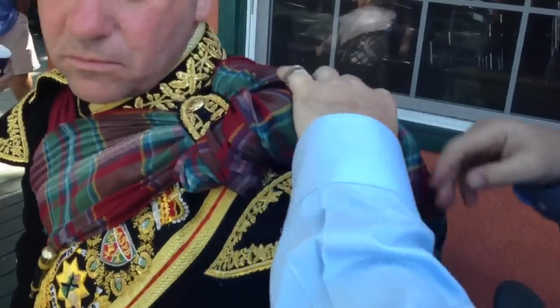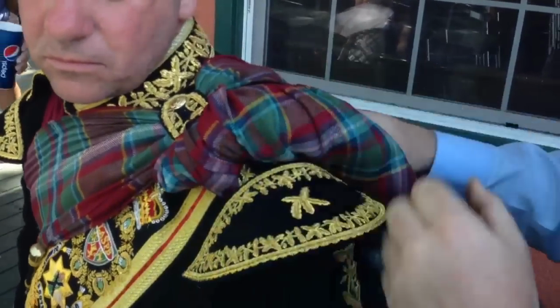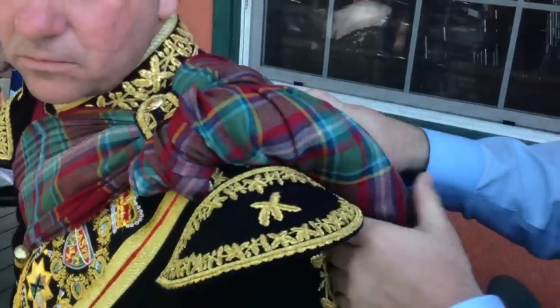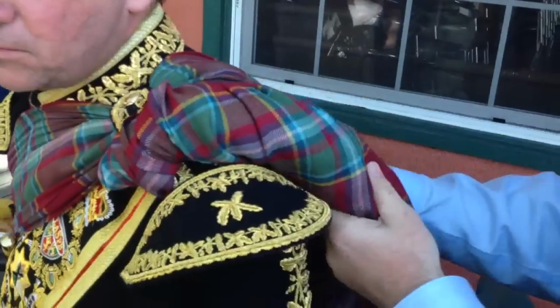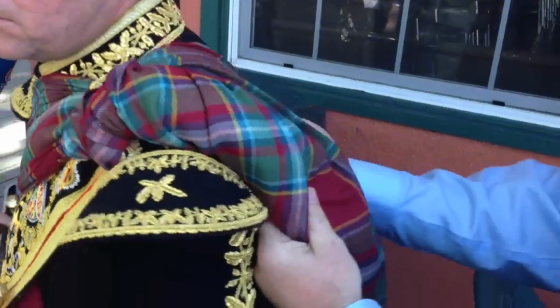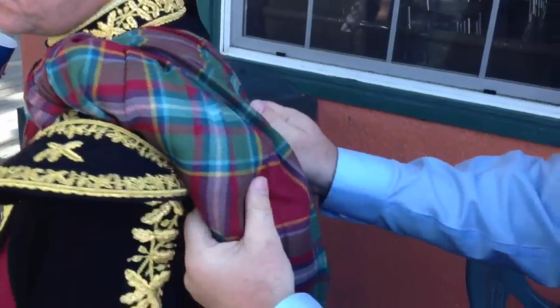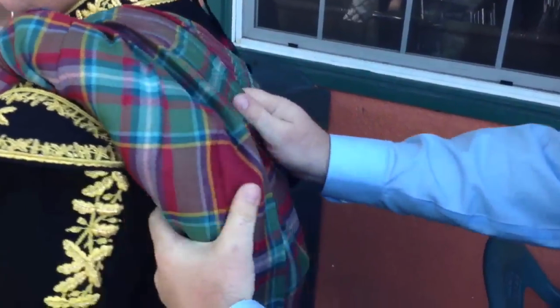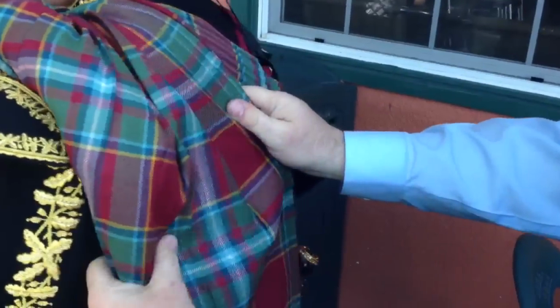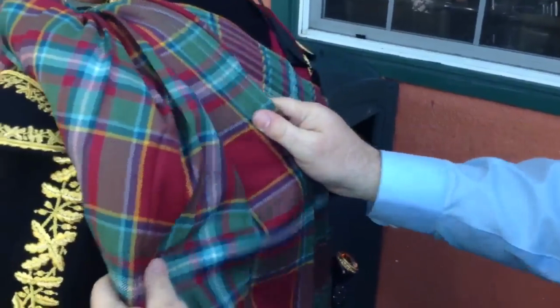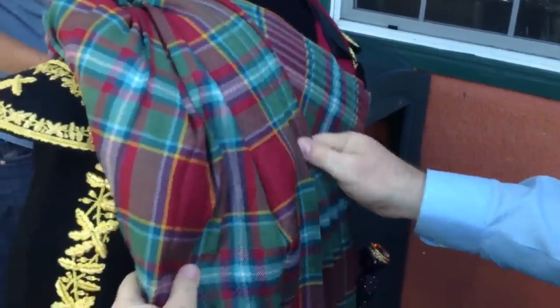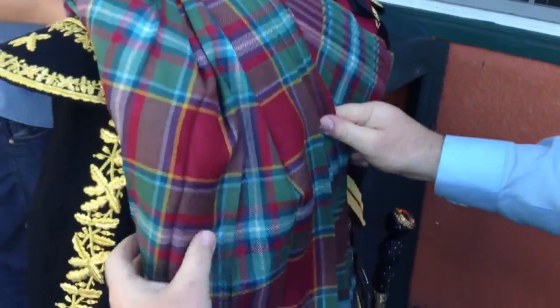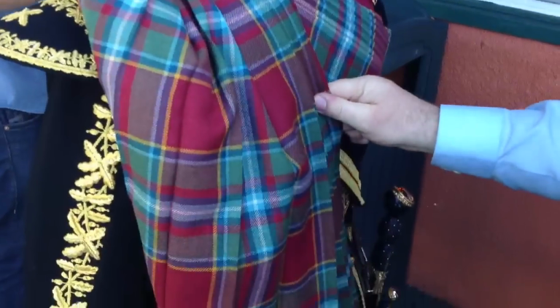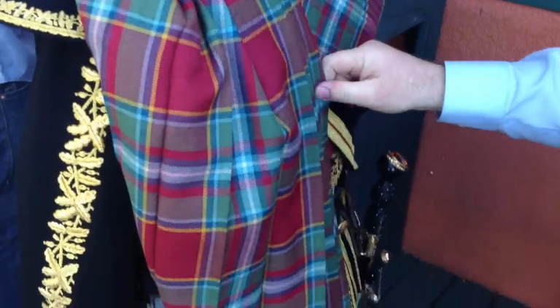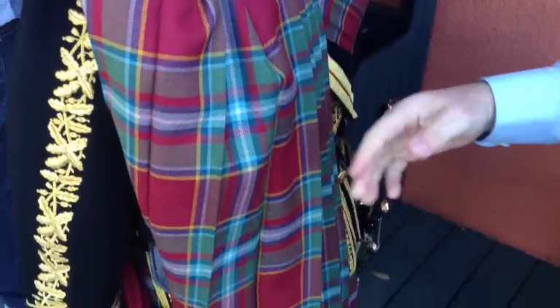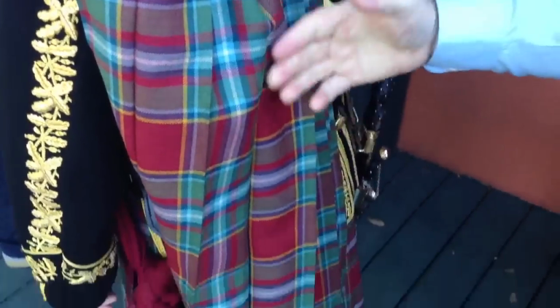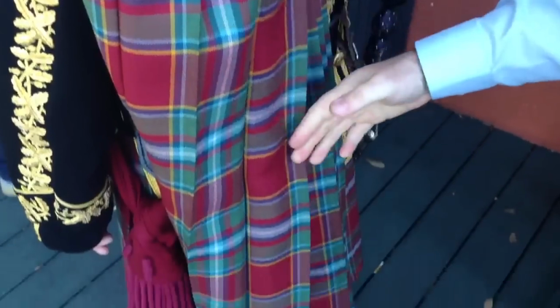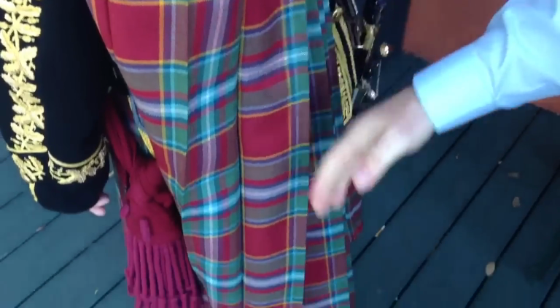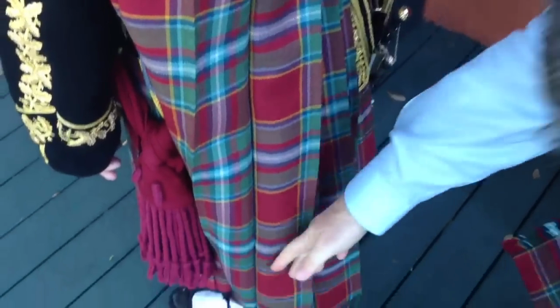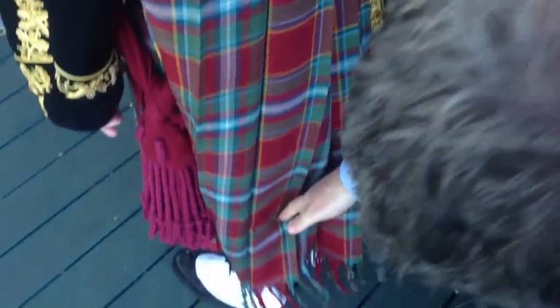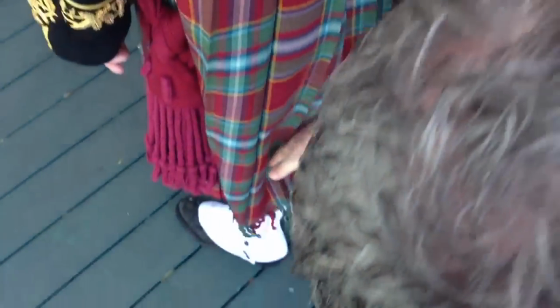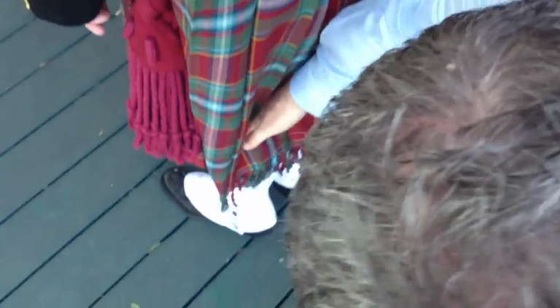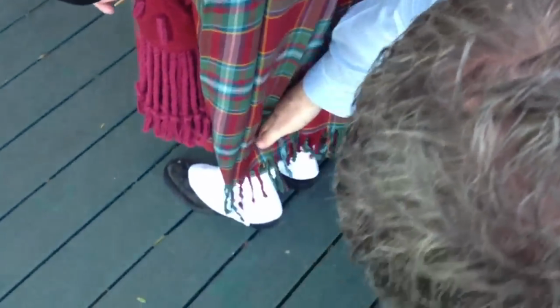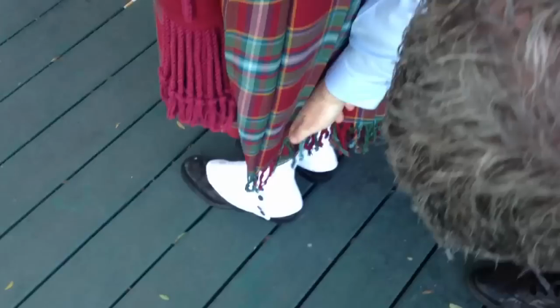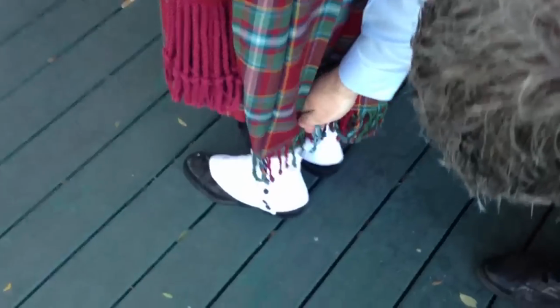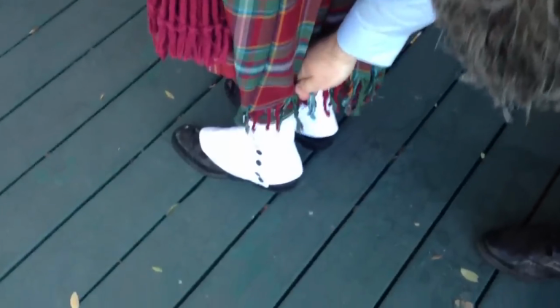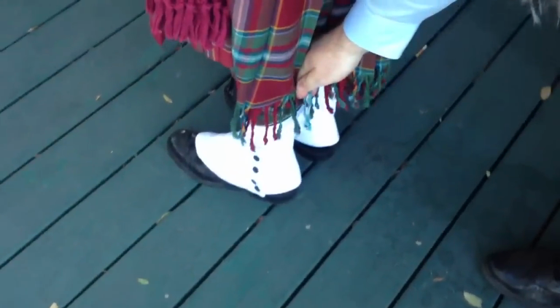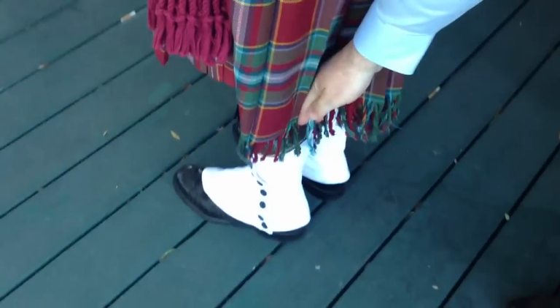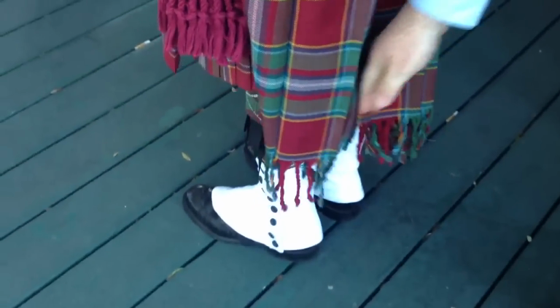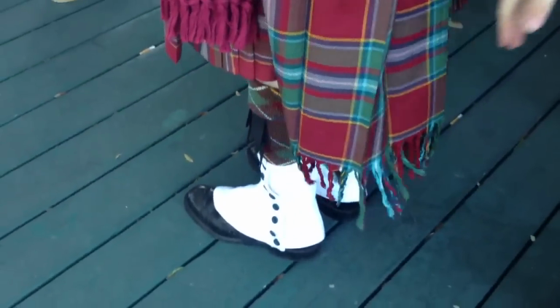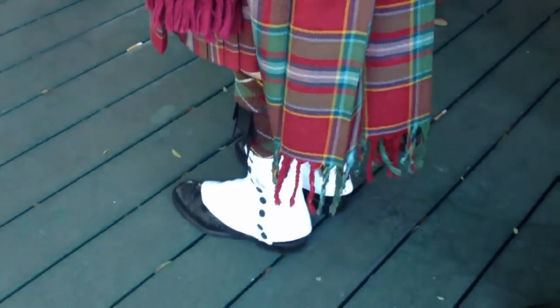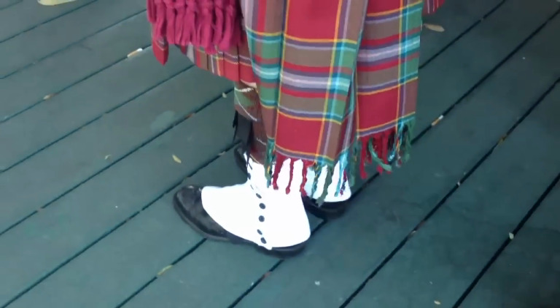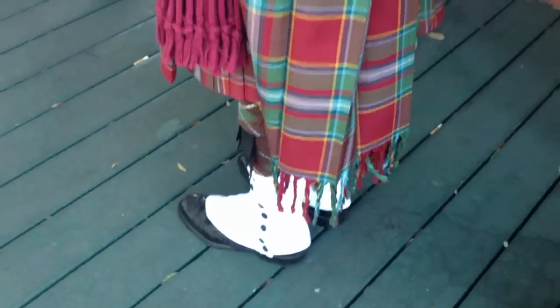And if you look at the back, without the plate brooch on, it's sitting nice and tight and it's nice and tidy.